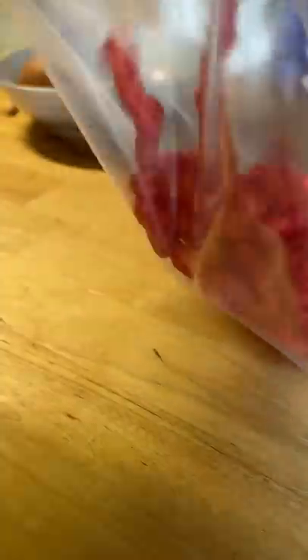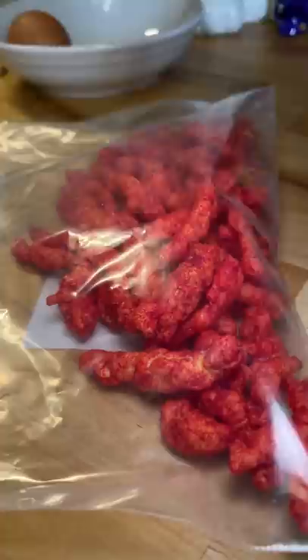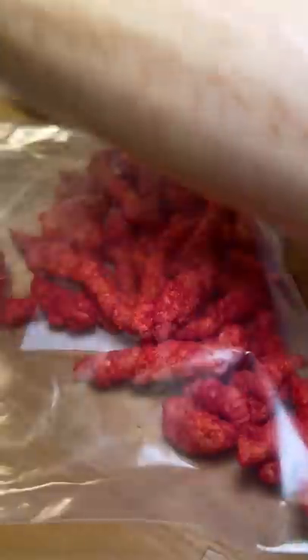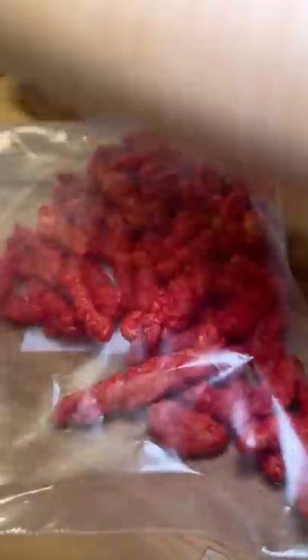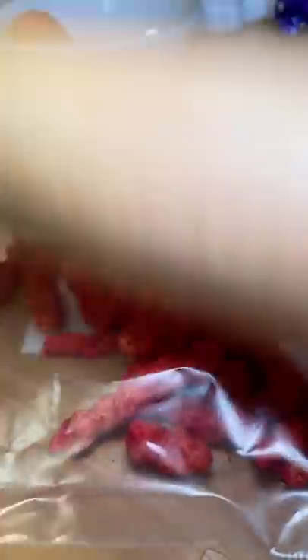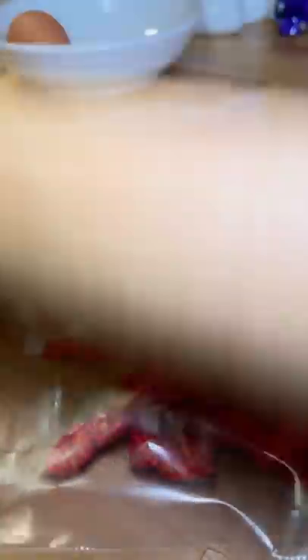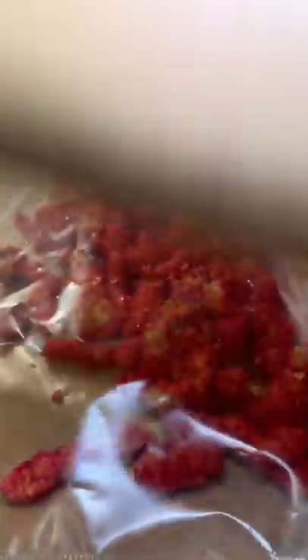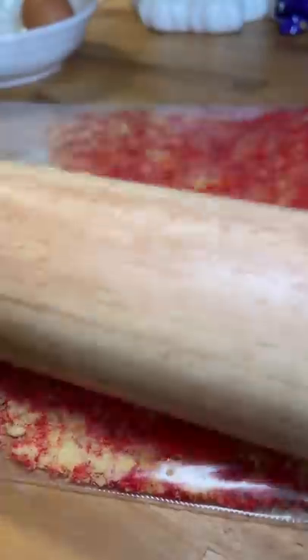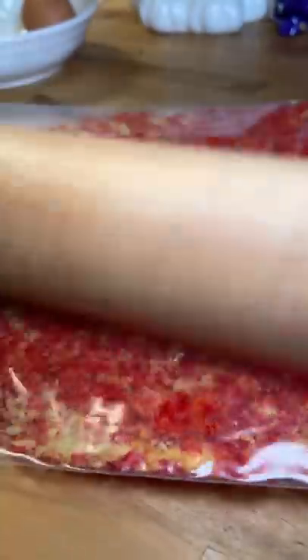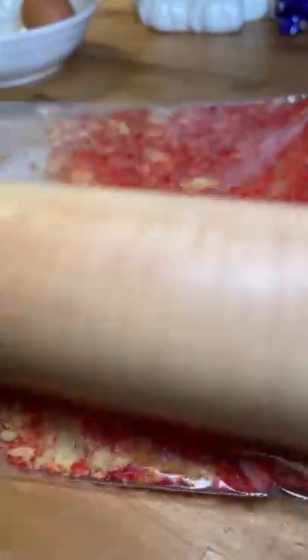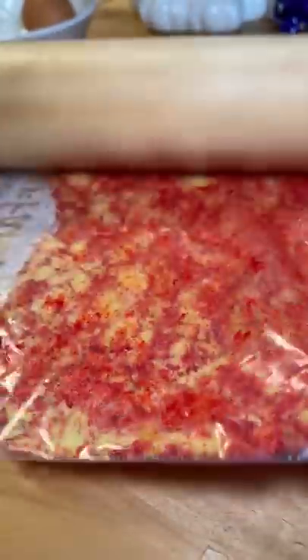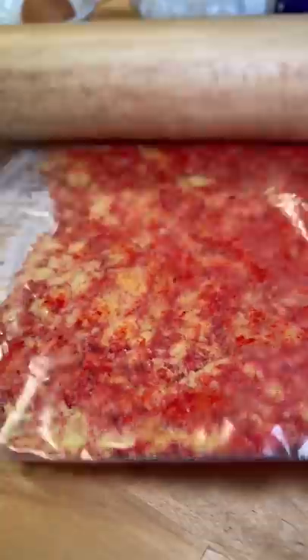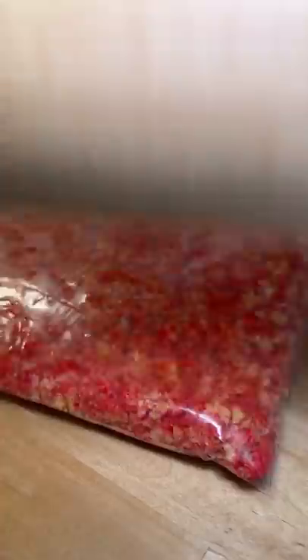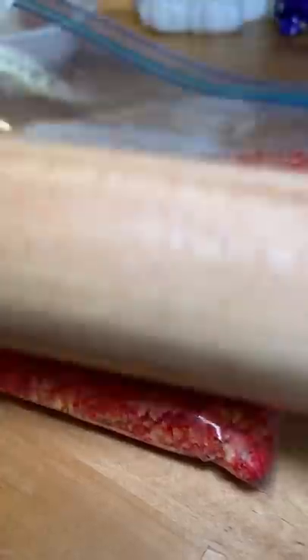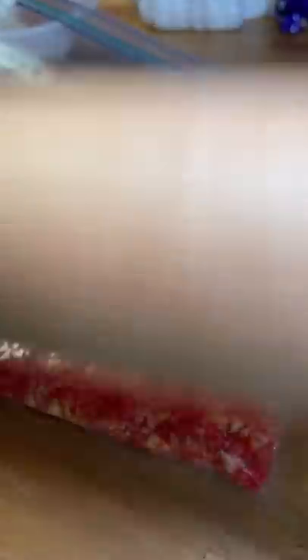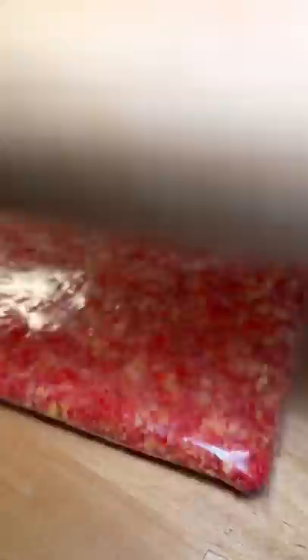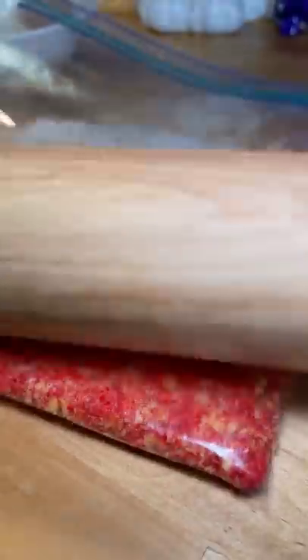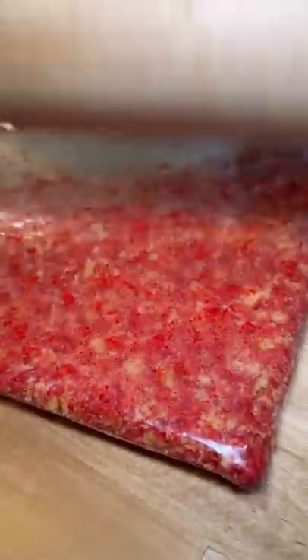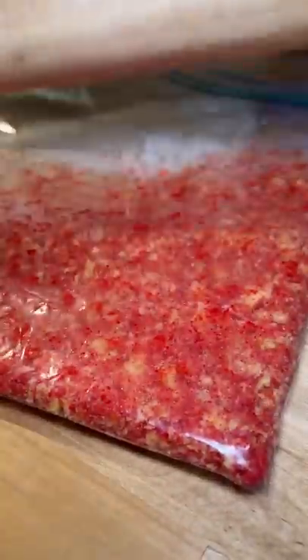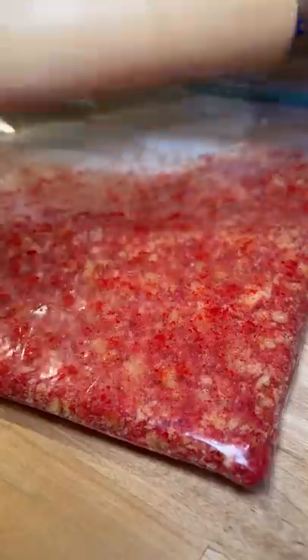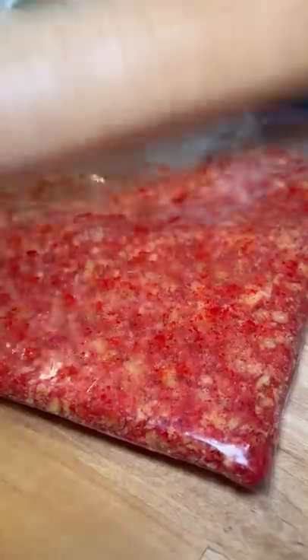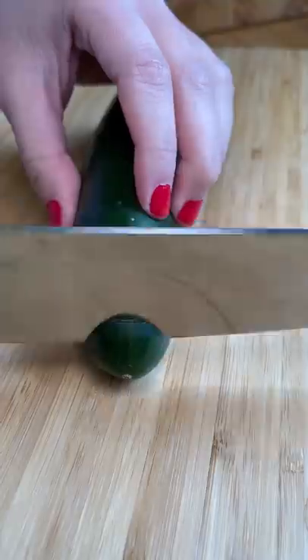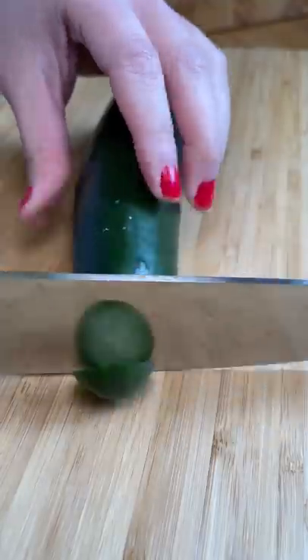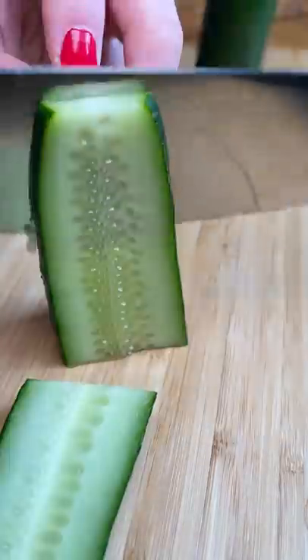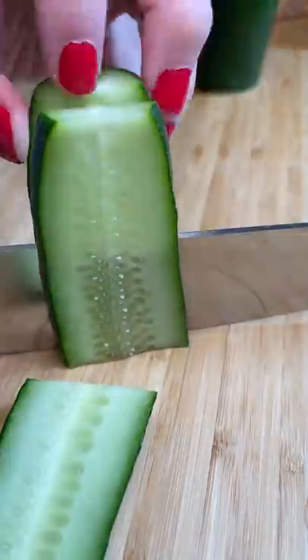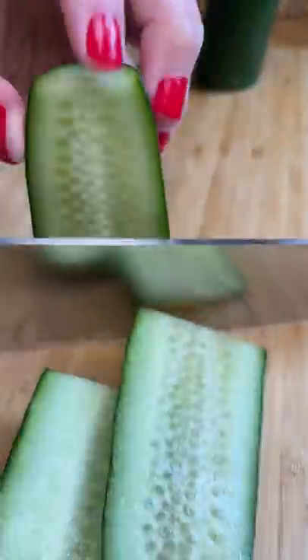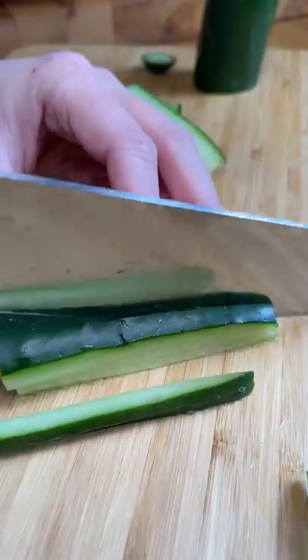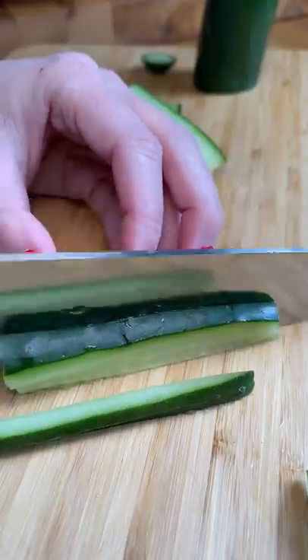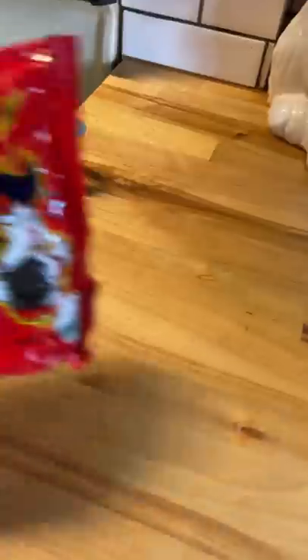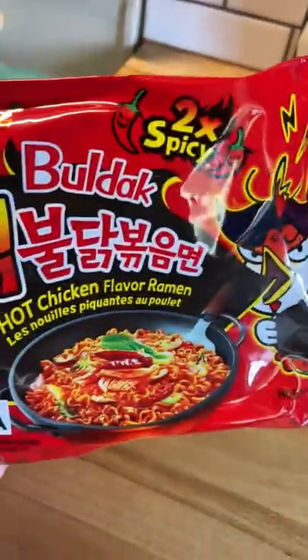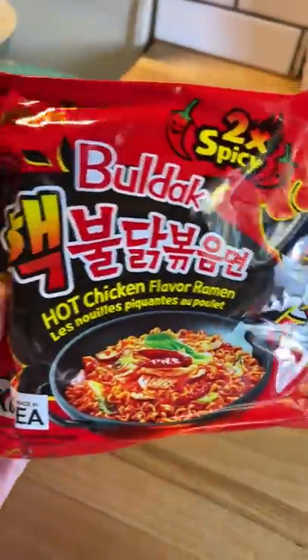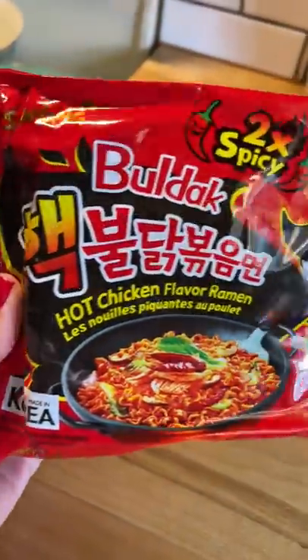First up, I'm crushing up some hot cheetos to use as a dust on the outside of the rice paper. I'm not sure if I'm using the best method to crush the hot cheetos, but it seemed to work. She also used some cucumbers, so I'm slicing those up.